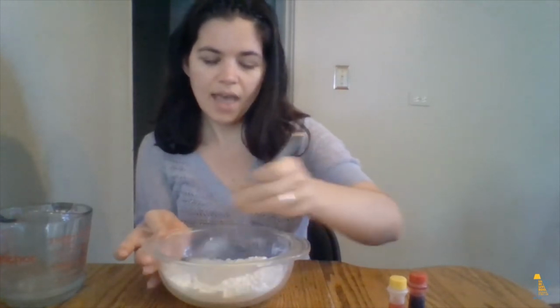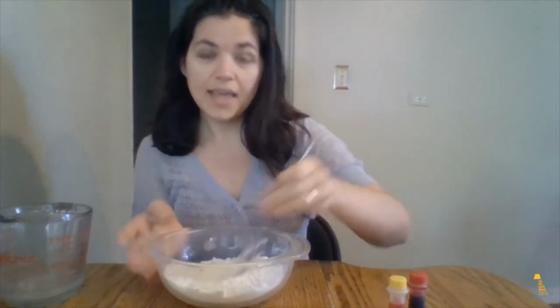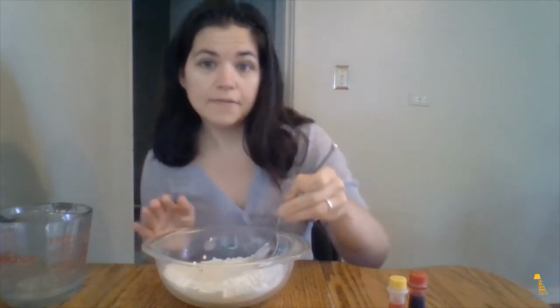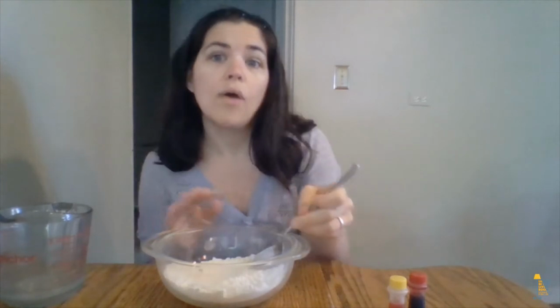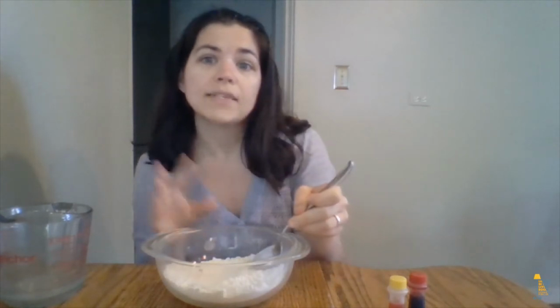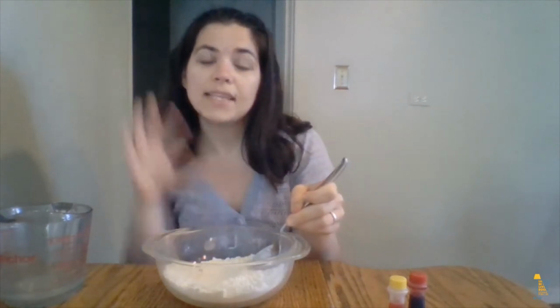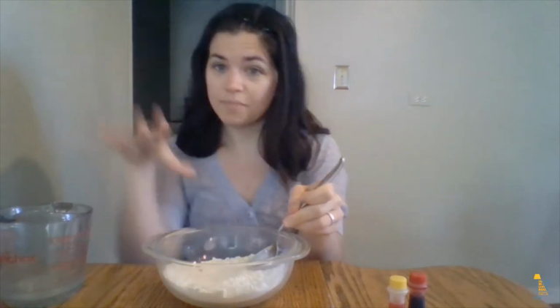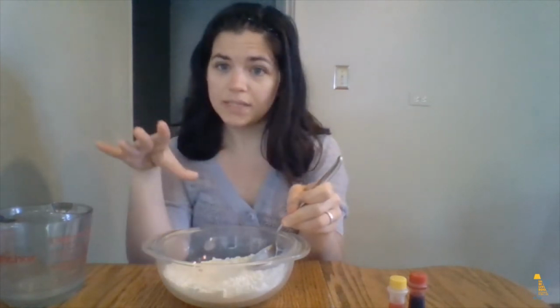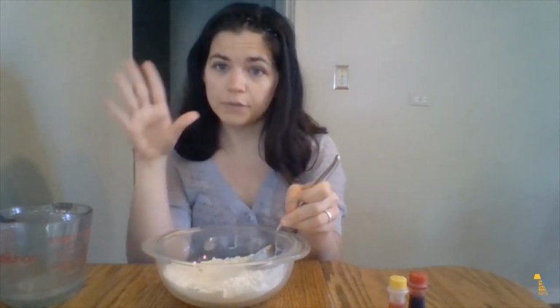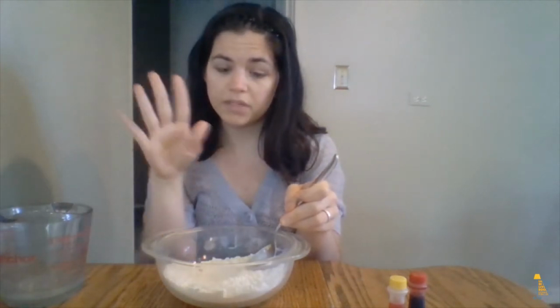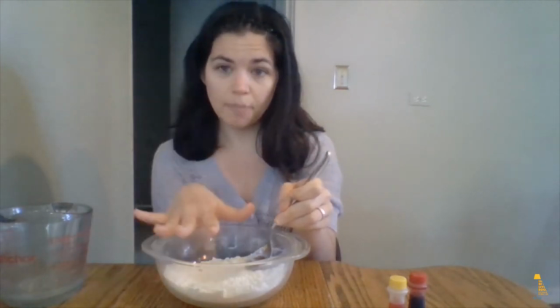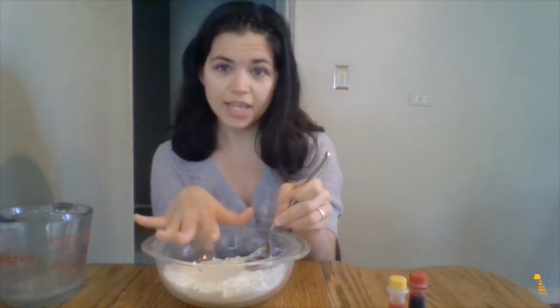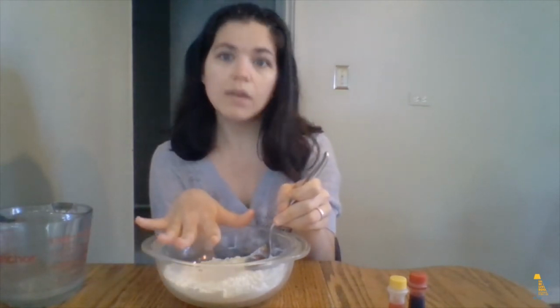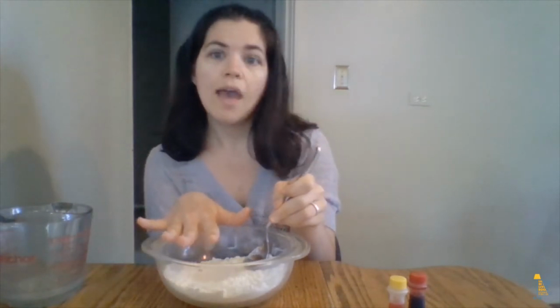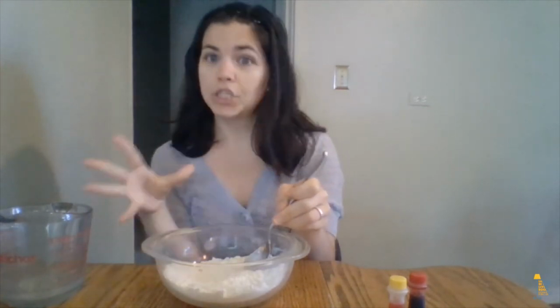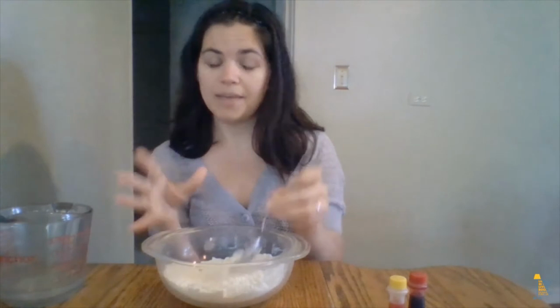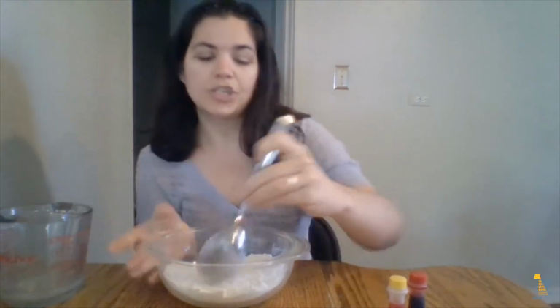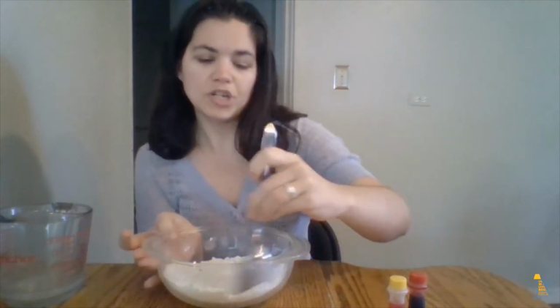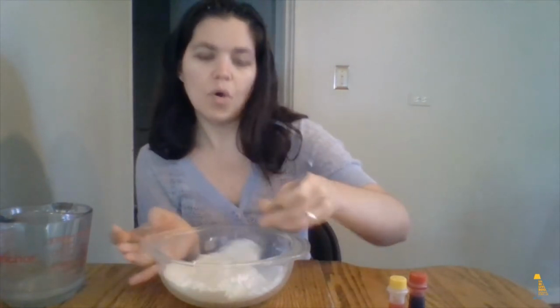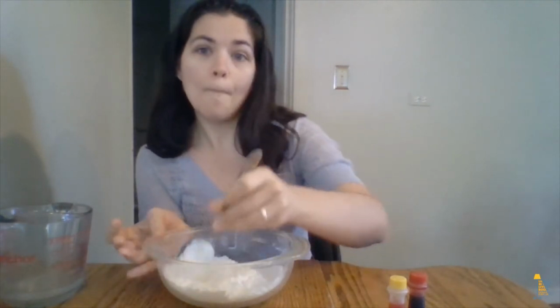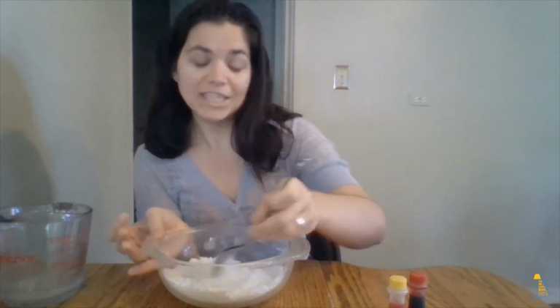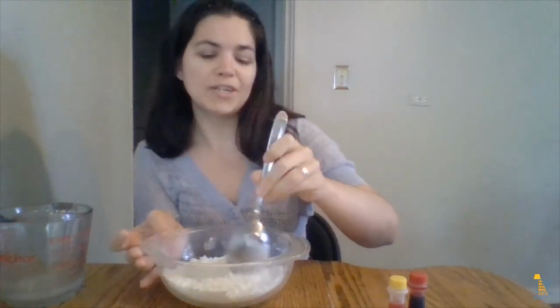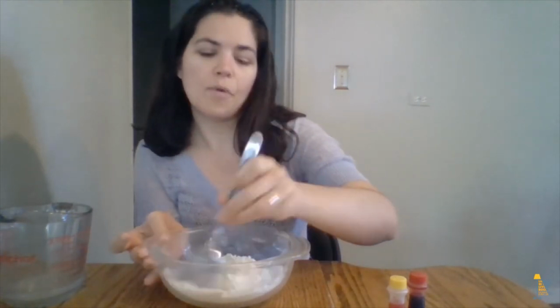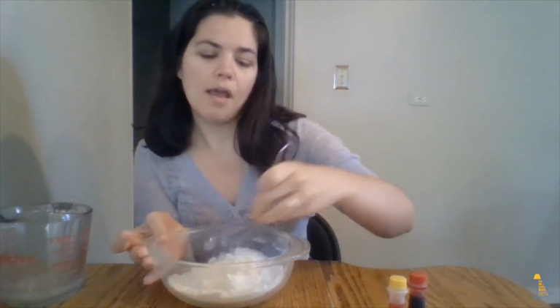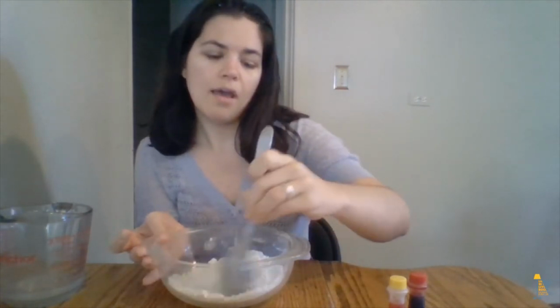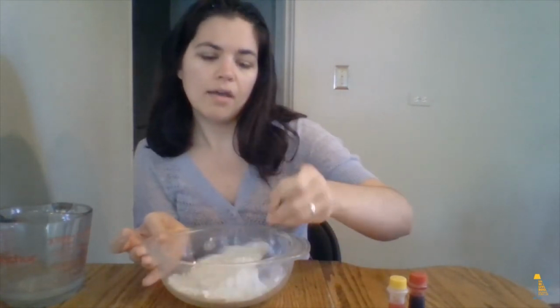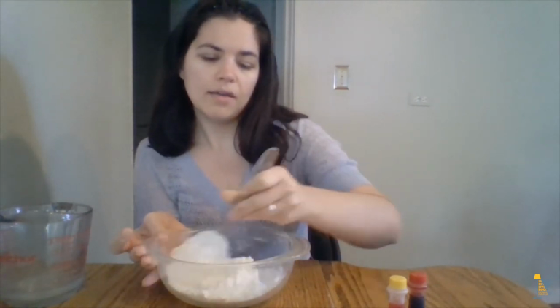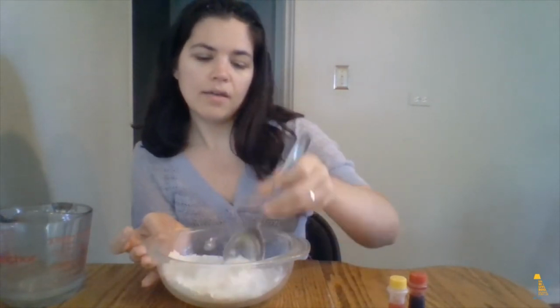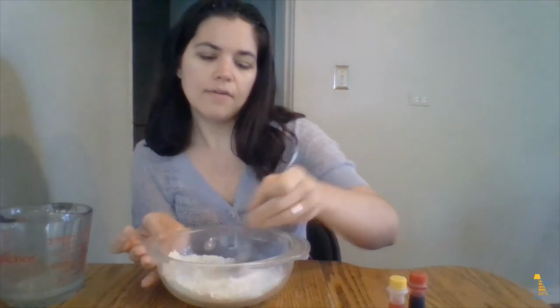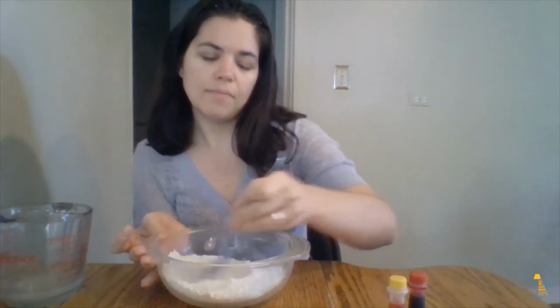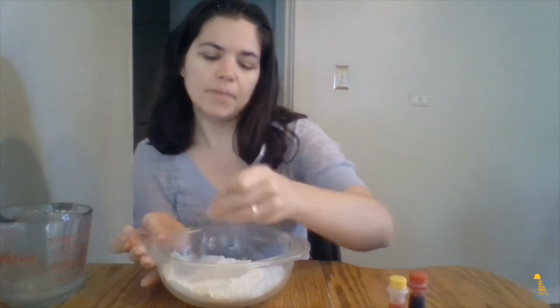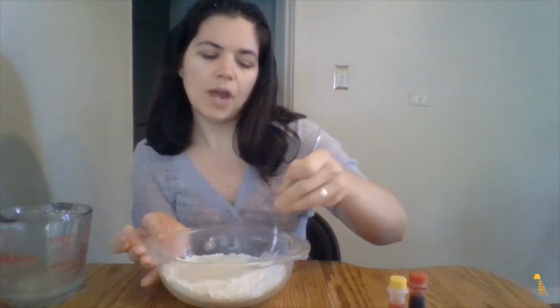At the end of the video I'll have a slide that has all the measurements for both a small batch like this one and also a big batch if you want to do a whole mess of Play-Doh for a big Play-Doh project.